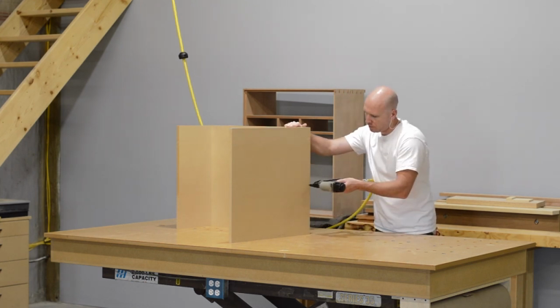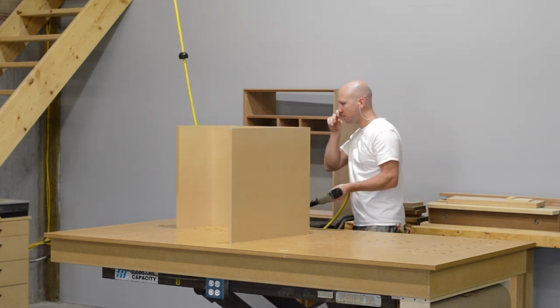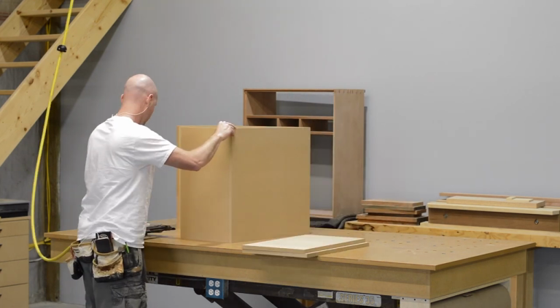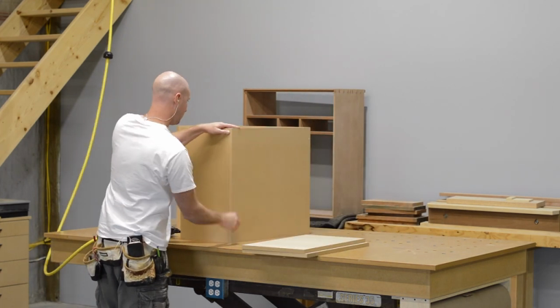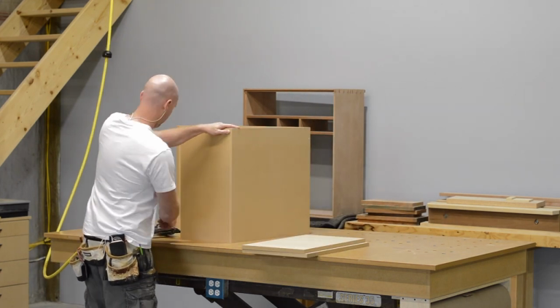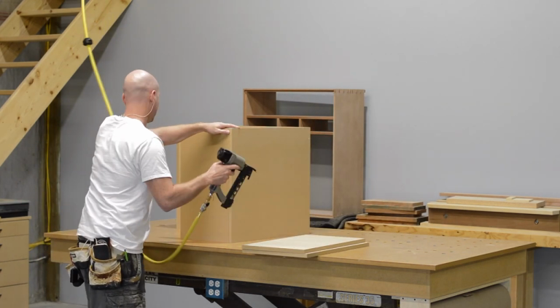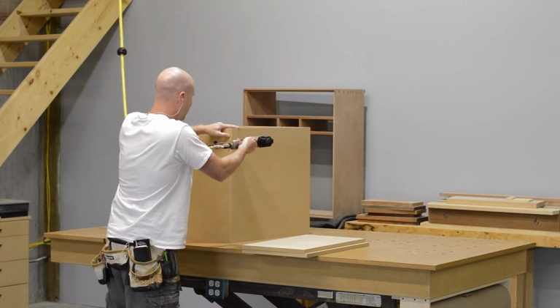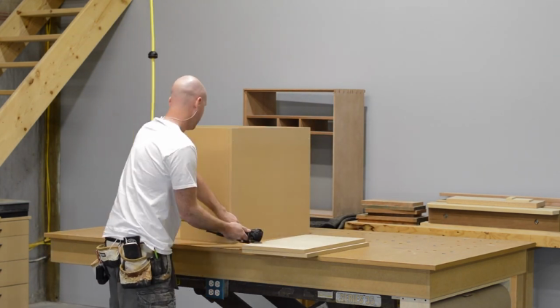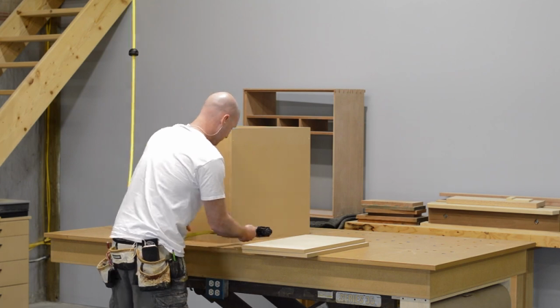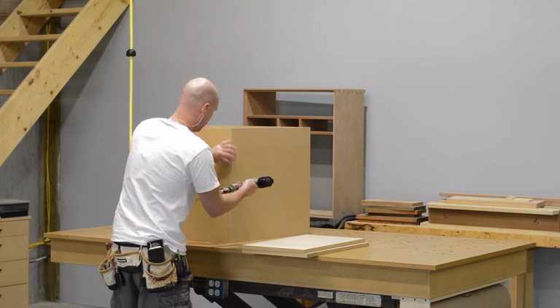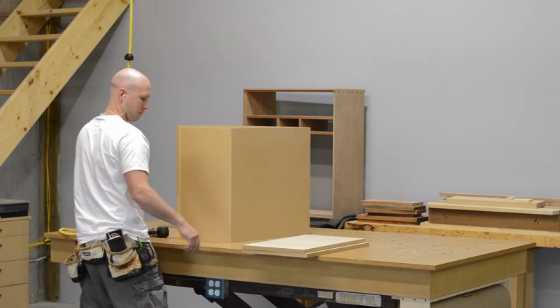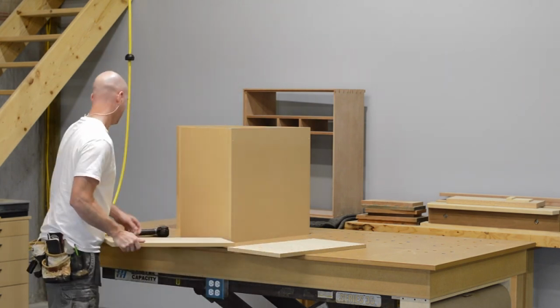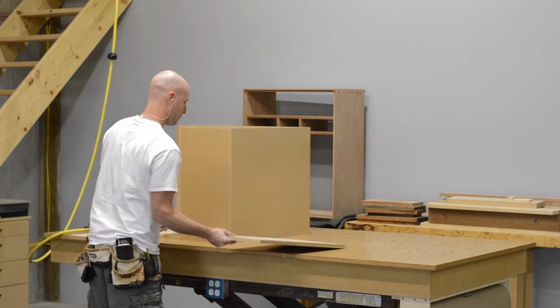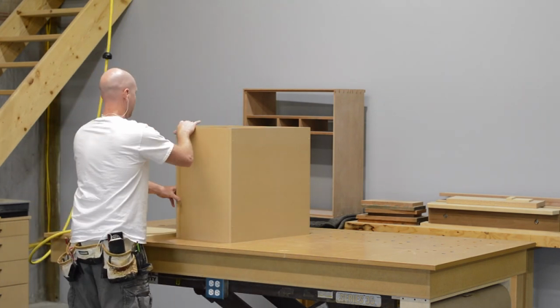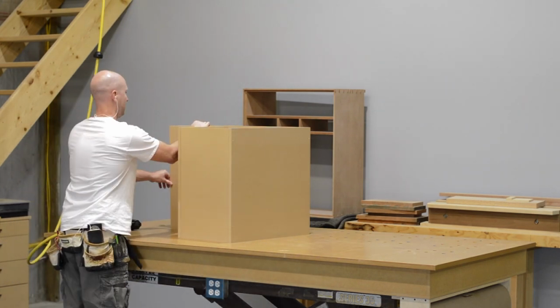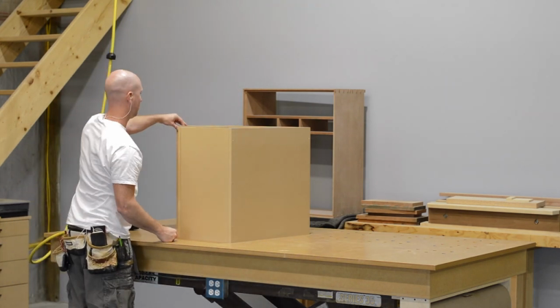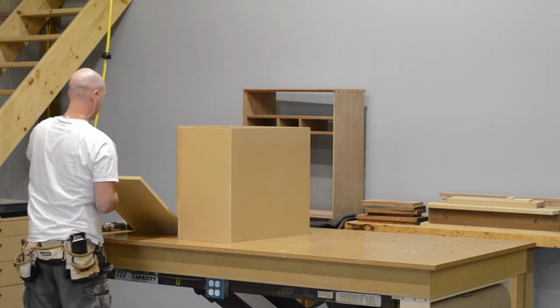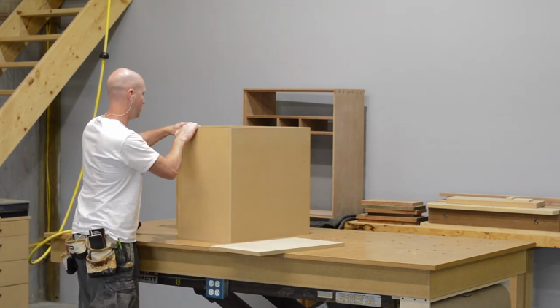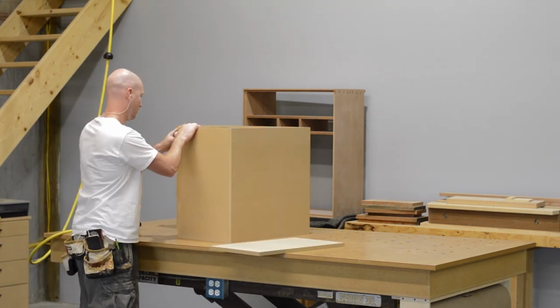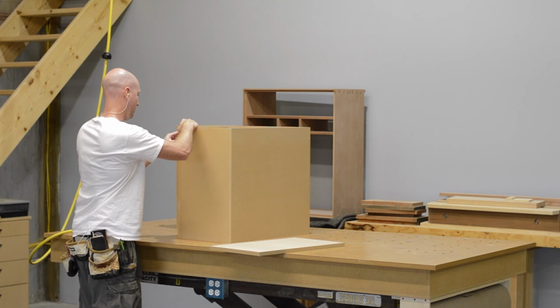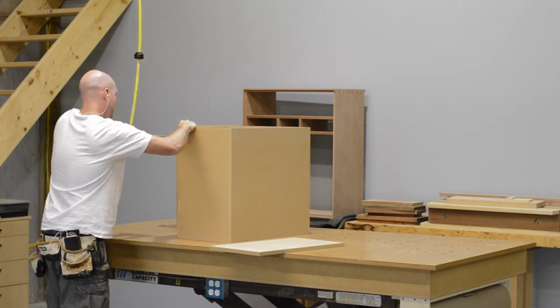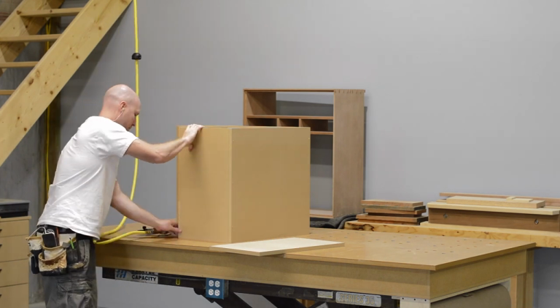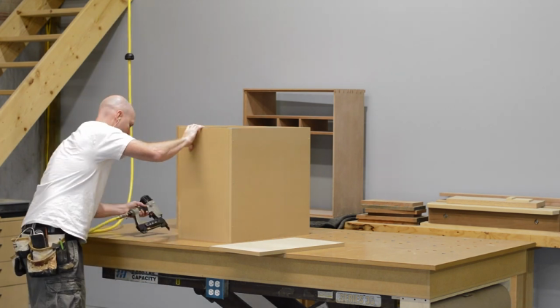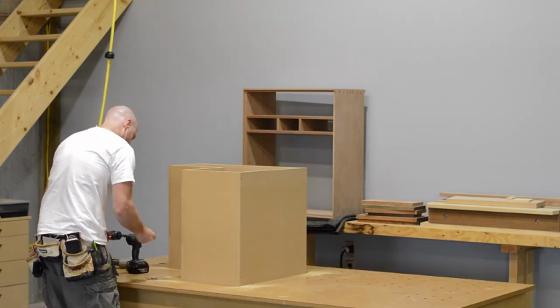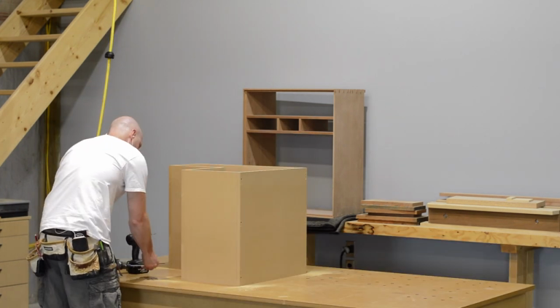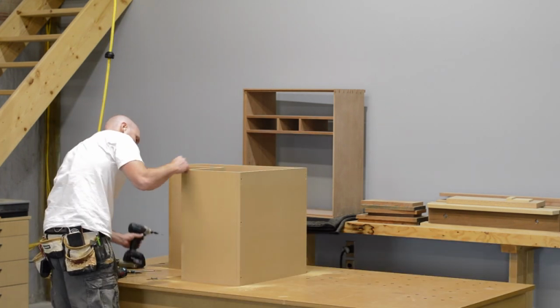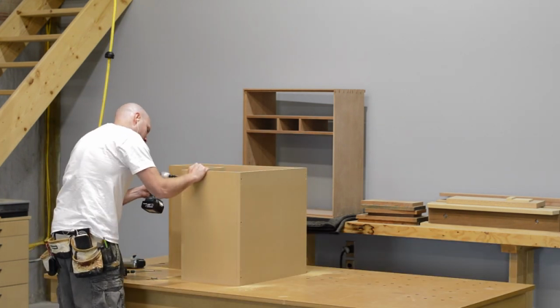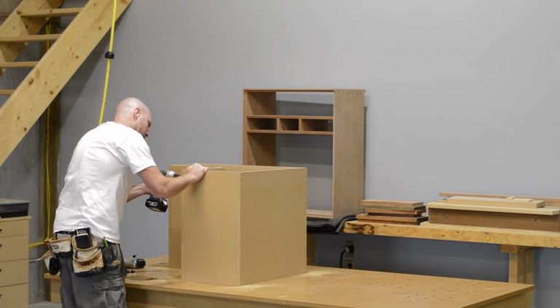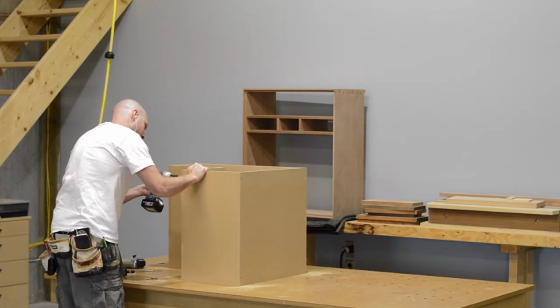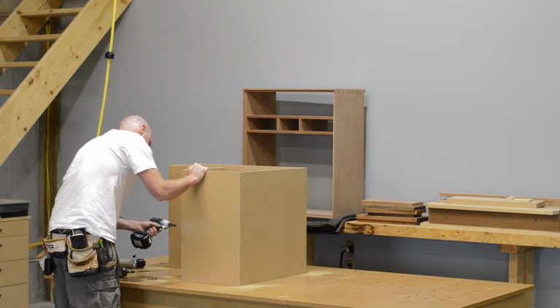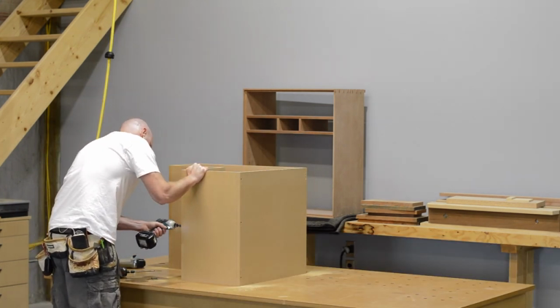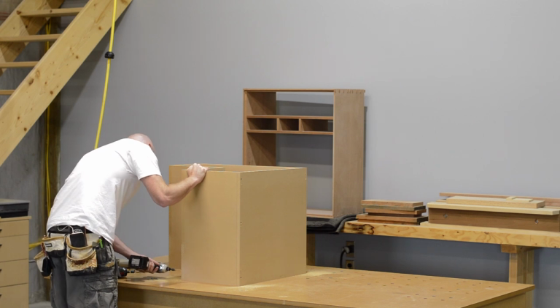After doing some math — which is this new fandangled thing I think they're teaching in high schools these days — I realized I could get three 30-inch wide cabinets under the stairs. And with a 30-inch wide cabinet, the rise versus the run would look fairly nice as well.